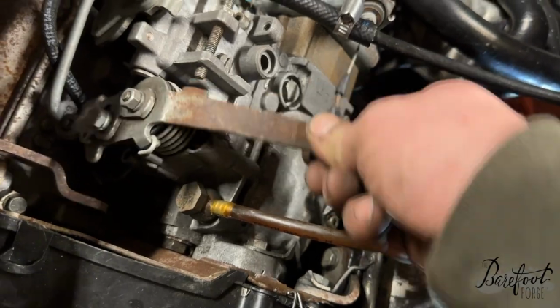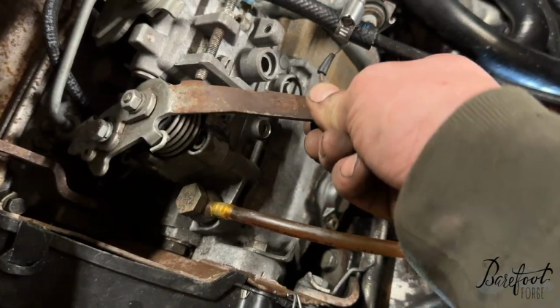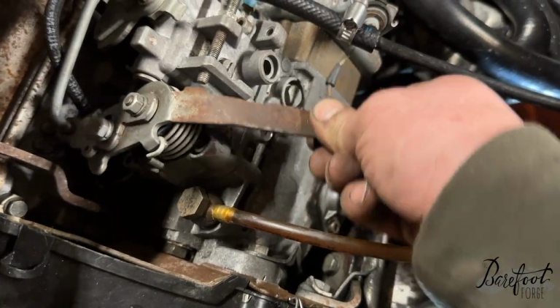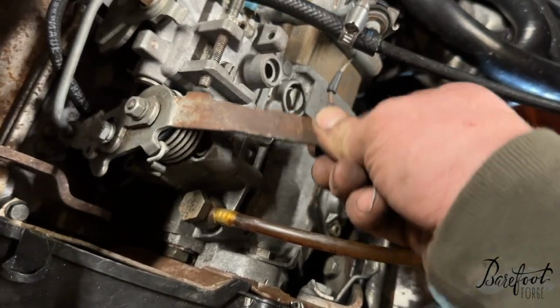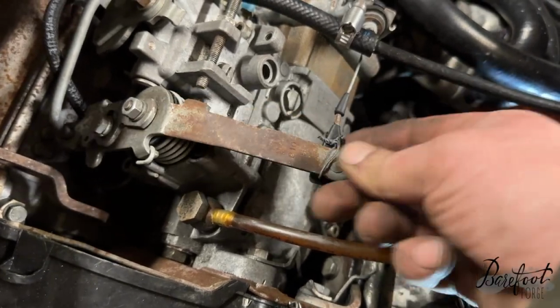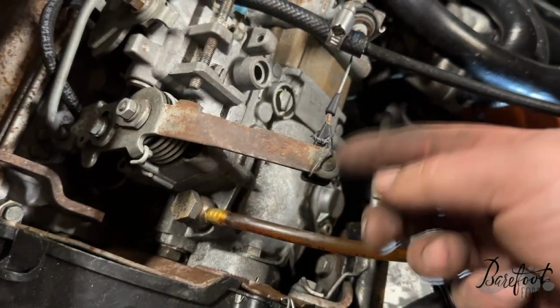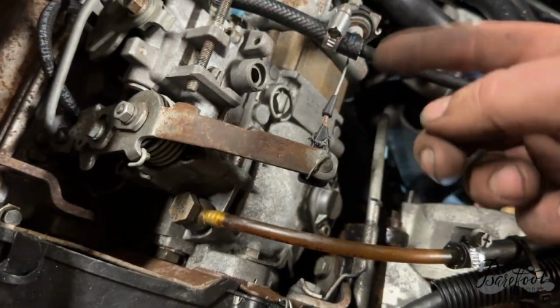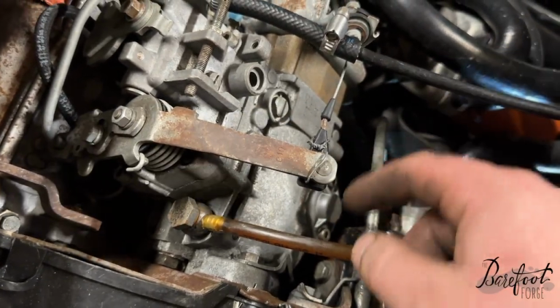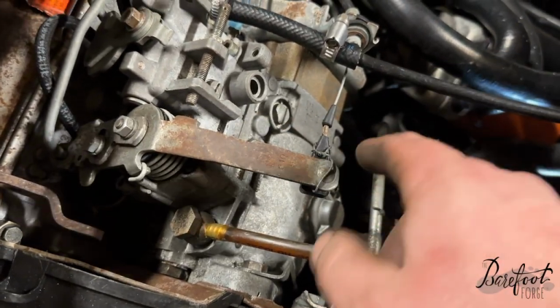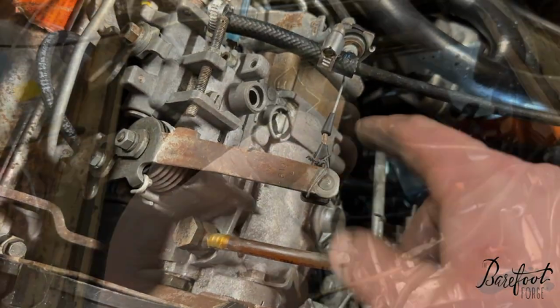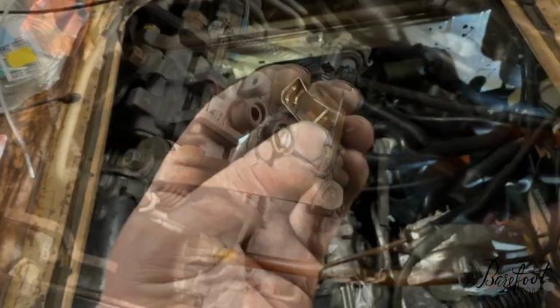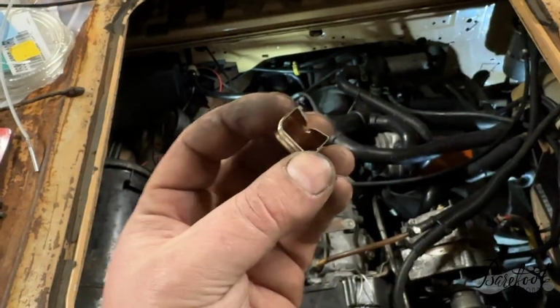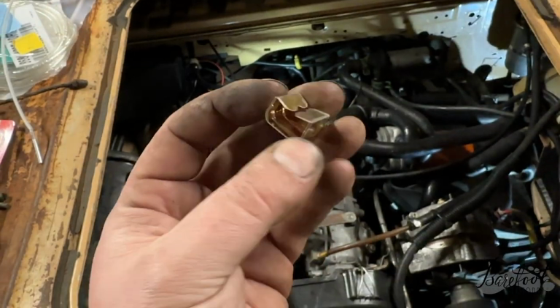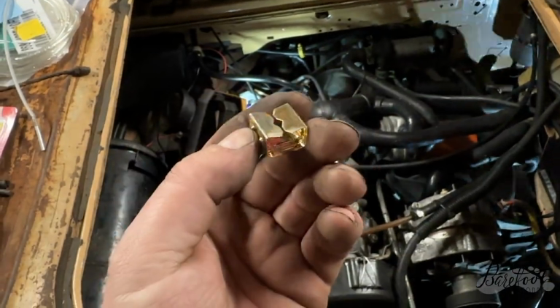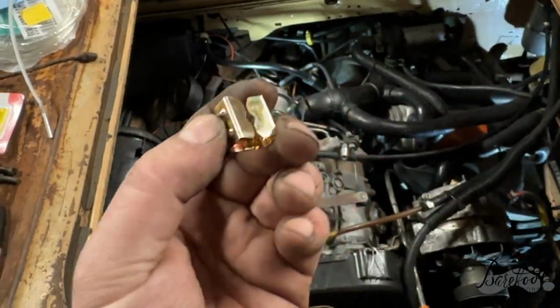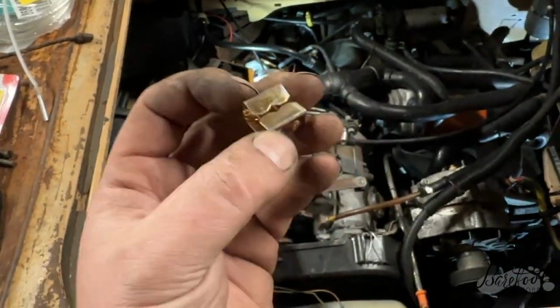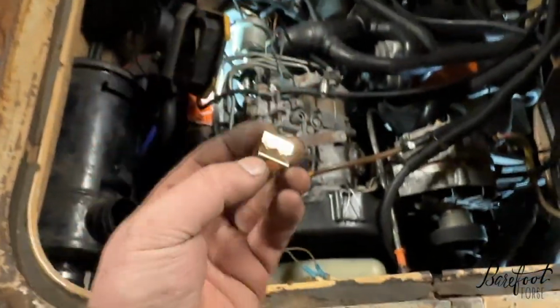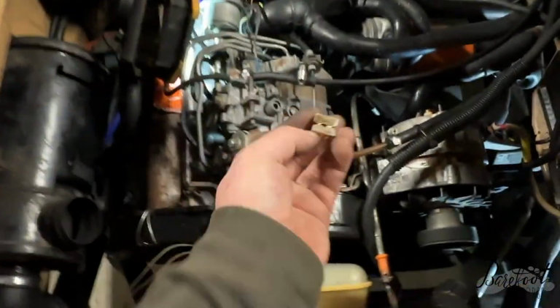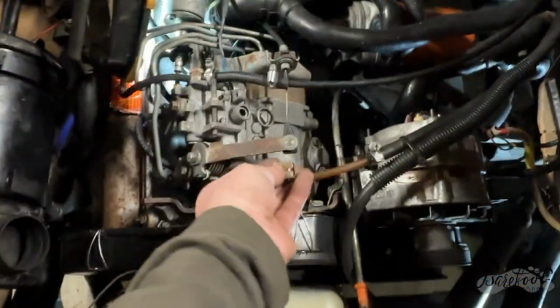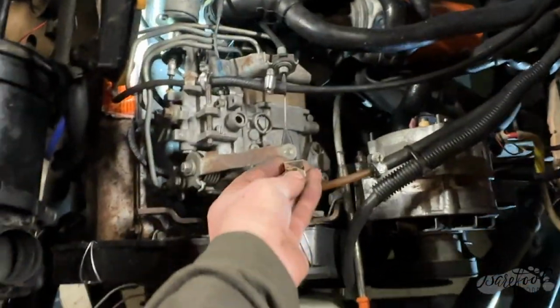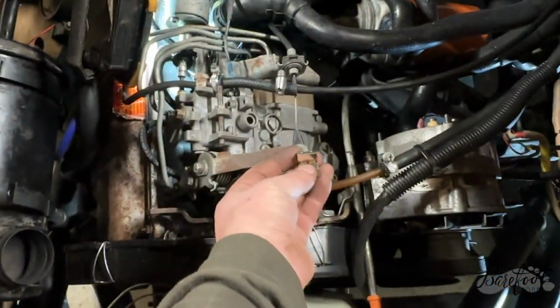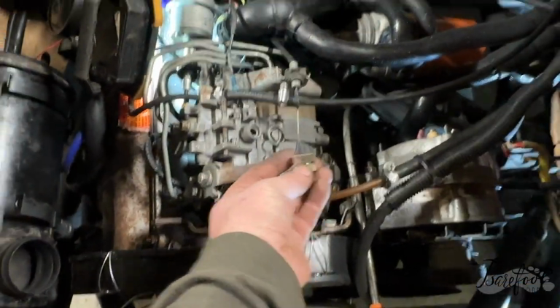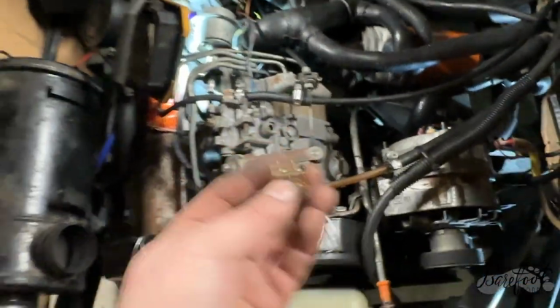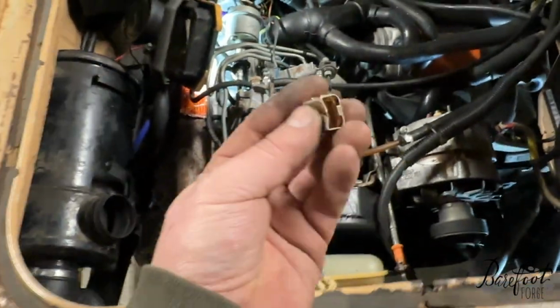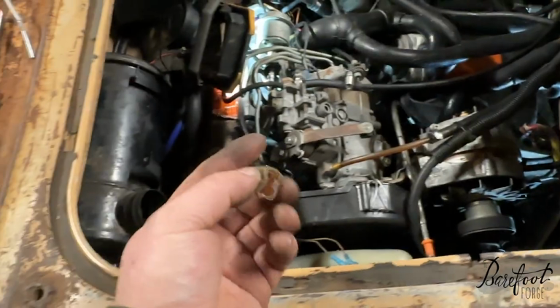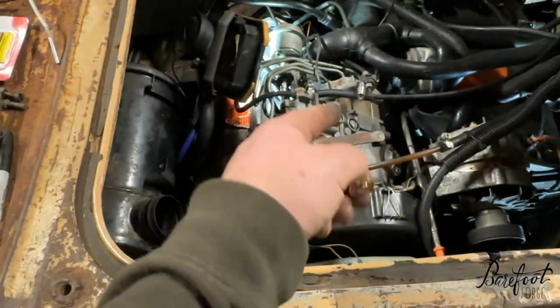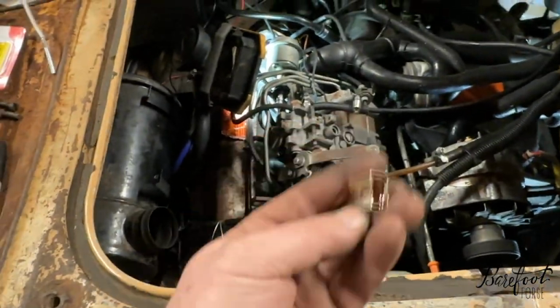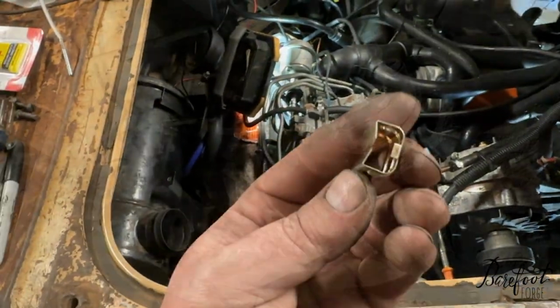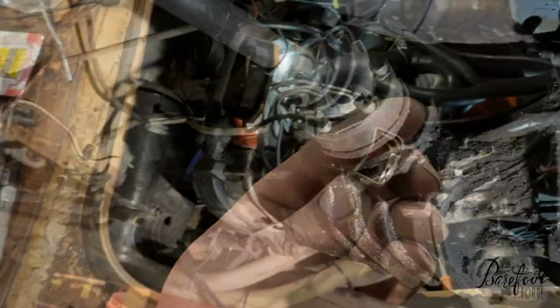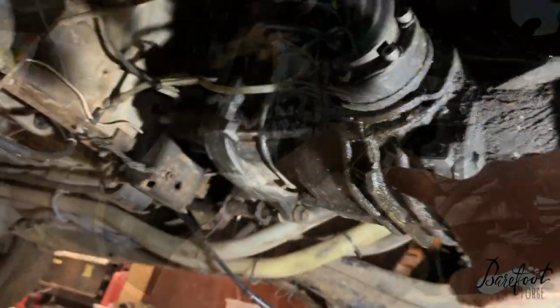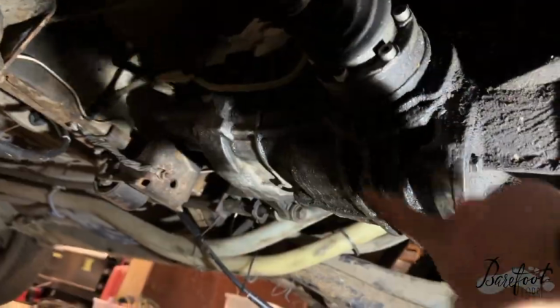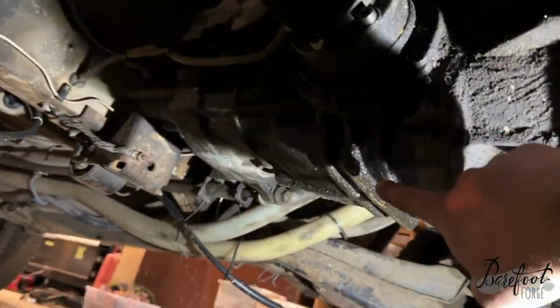The throttle cable is attached by a piece of safety wire and also doesn't go to full throttle - everything's wrong. We're gonna take that all on. Apparently this clip is super important as it holds that on, so we're gonna use this and the old throttle cable for now.